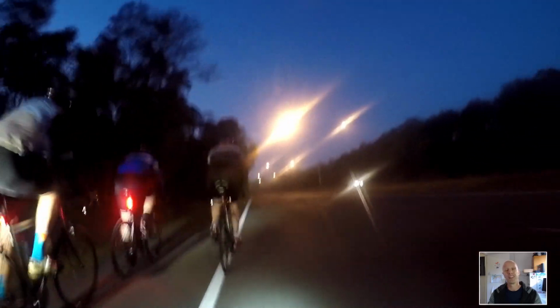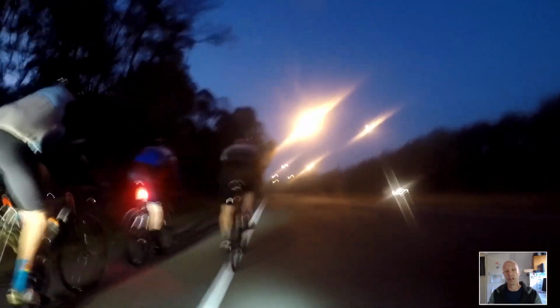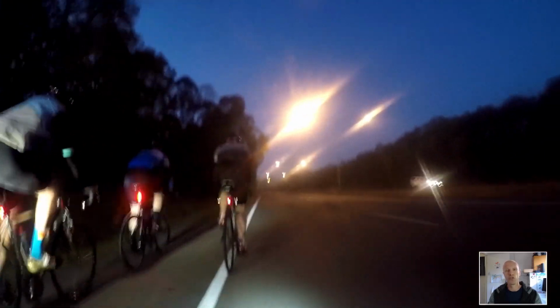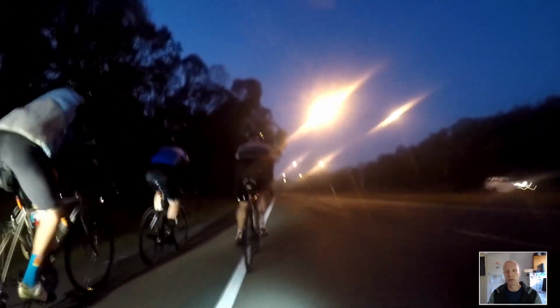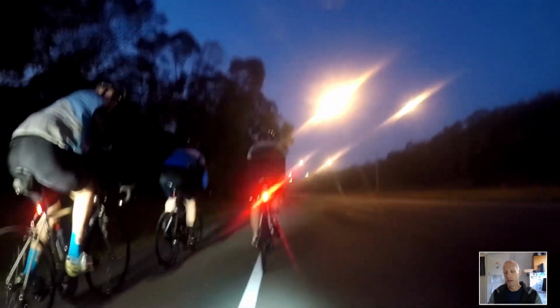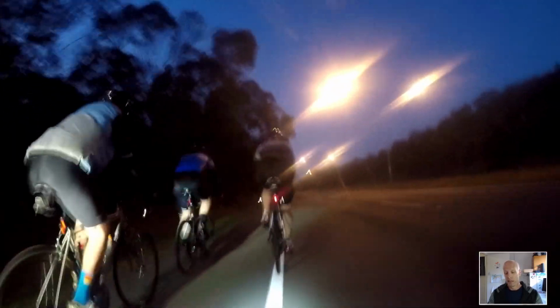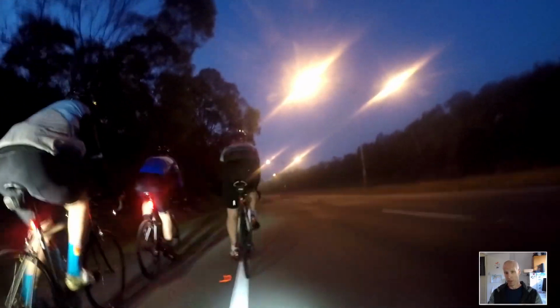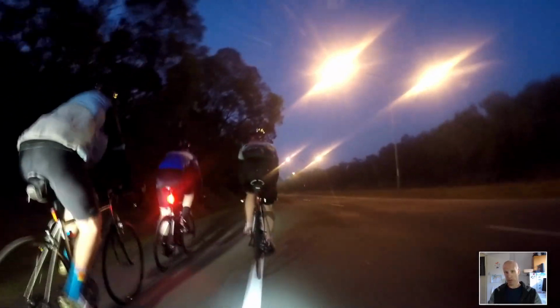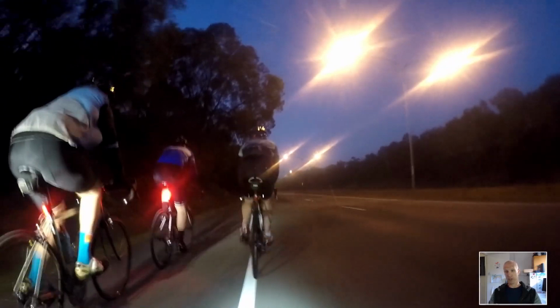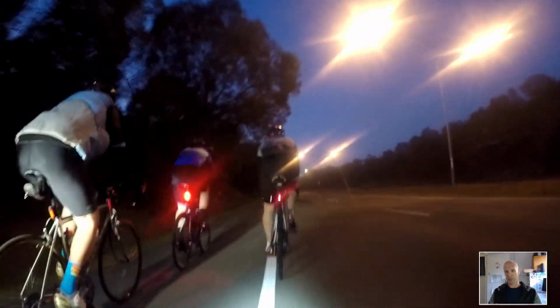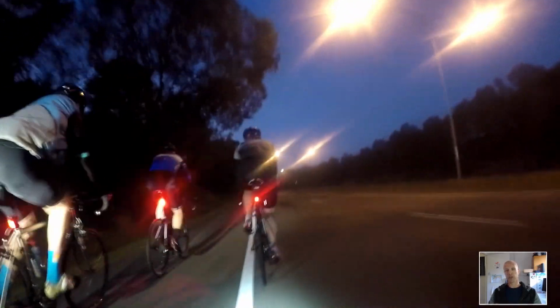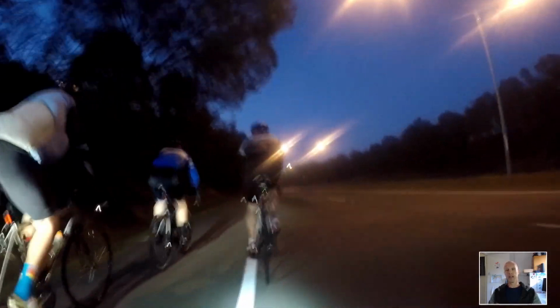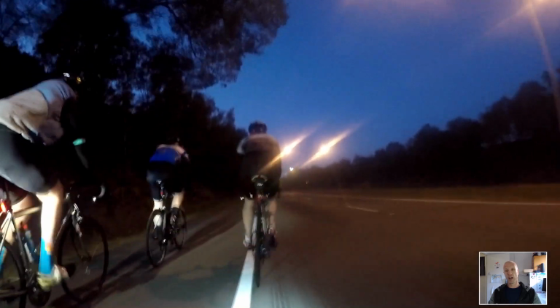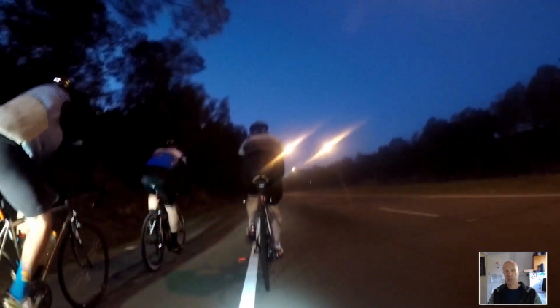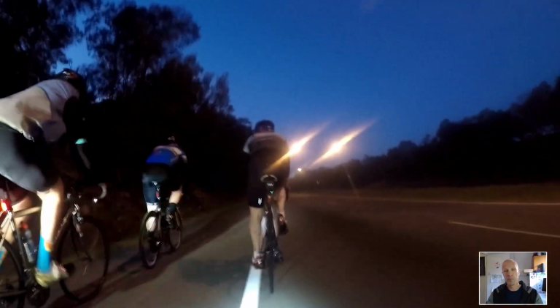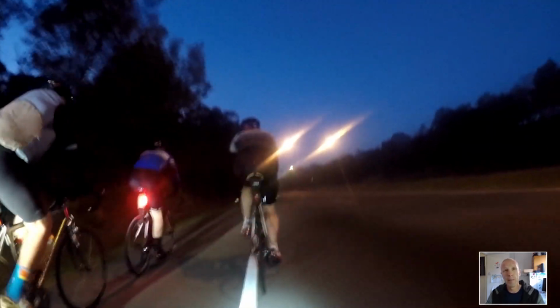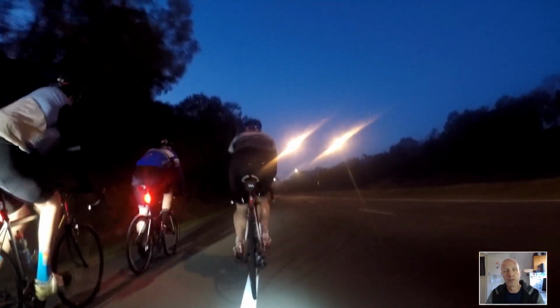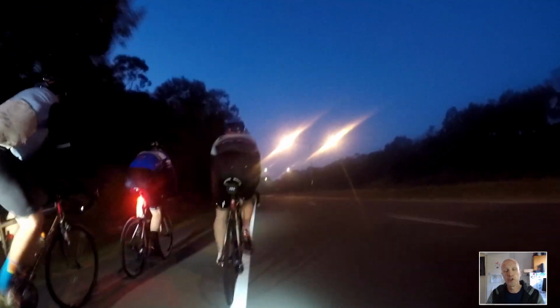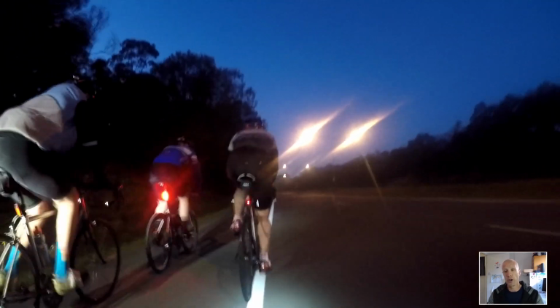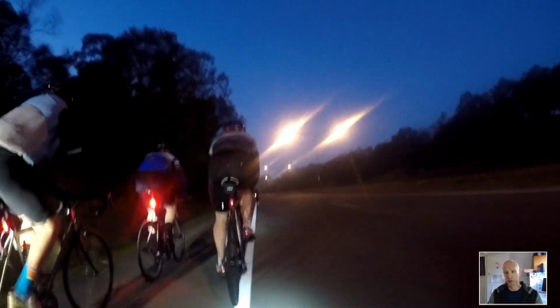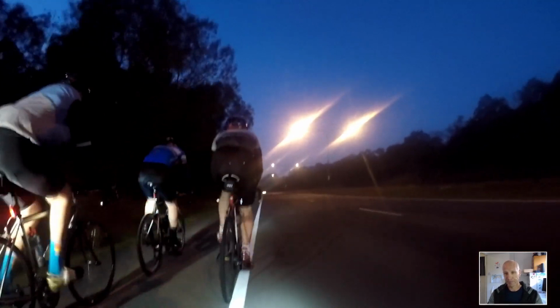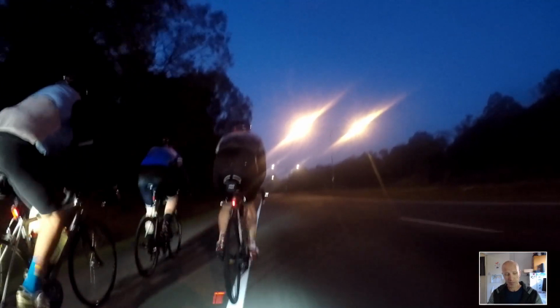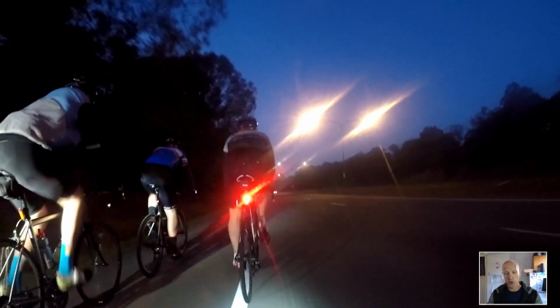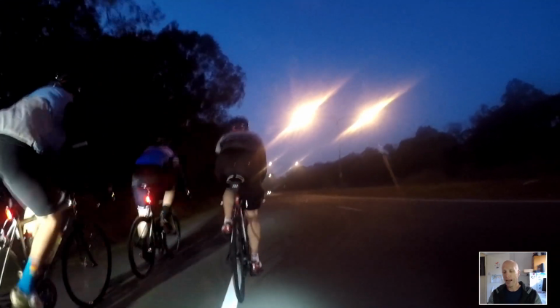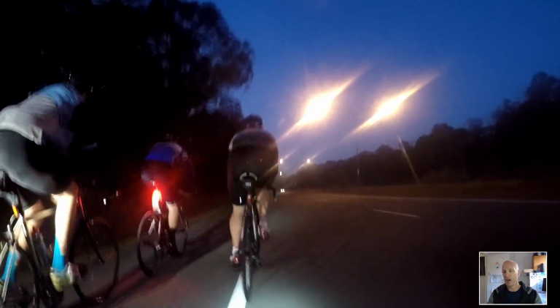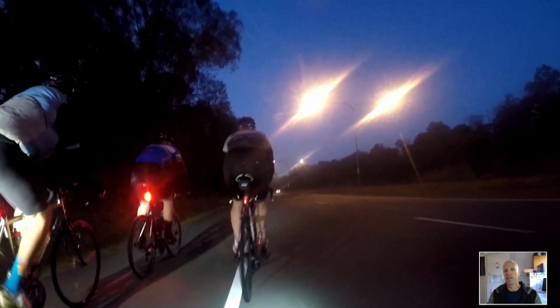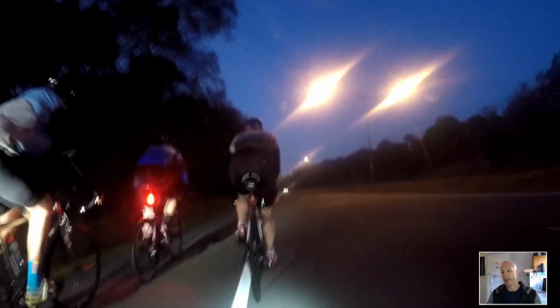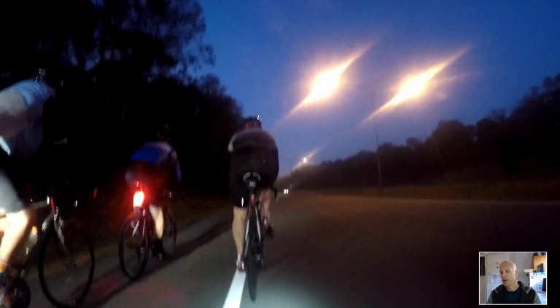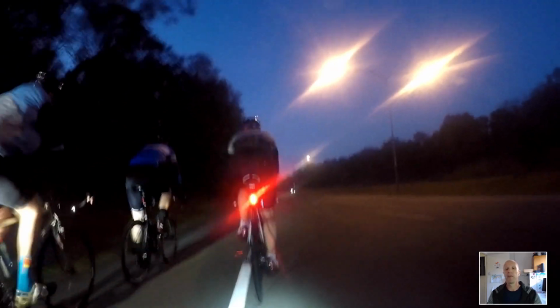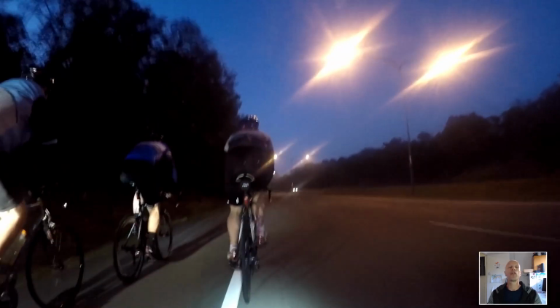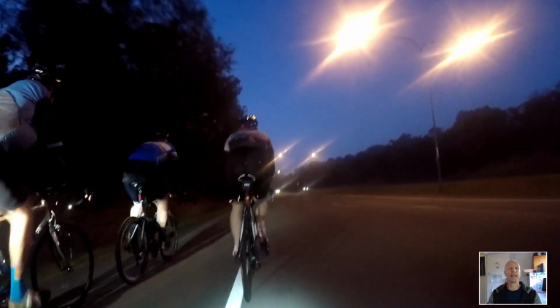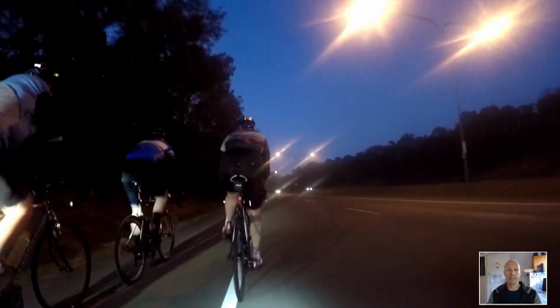I haven't really been pushing myself — just general coffee rides, that sort of thing. Haven't done a great deal on Zwift either, but that's about to change because I'm getting back into training. I'm doing the Brisbane to Gold Coast soon and I've got to get fit again.